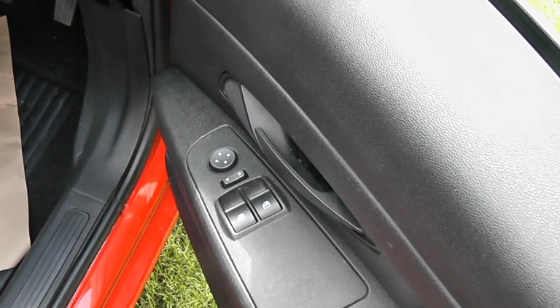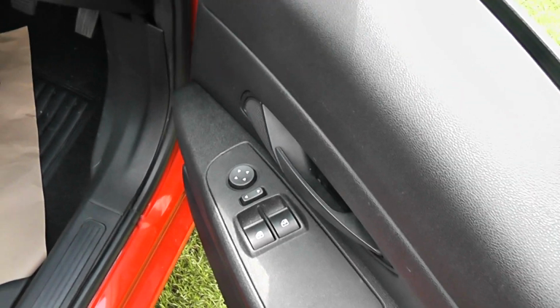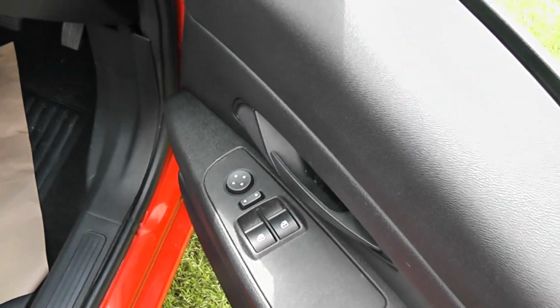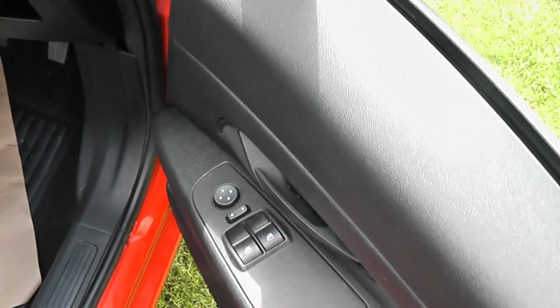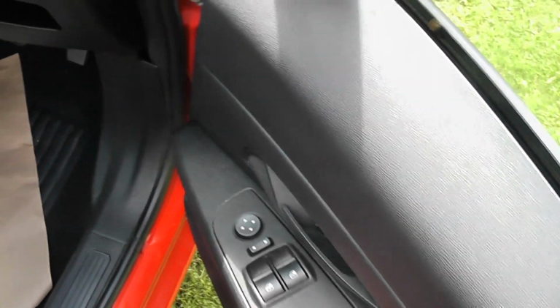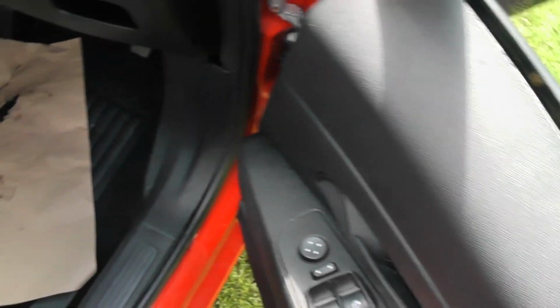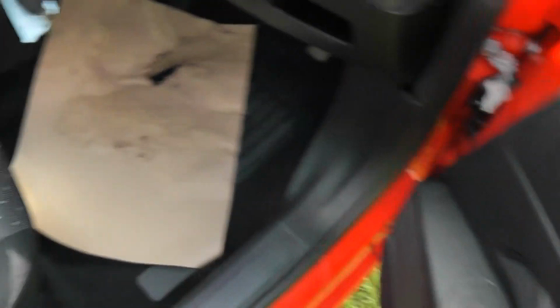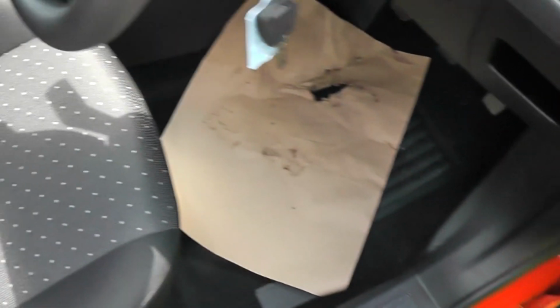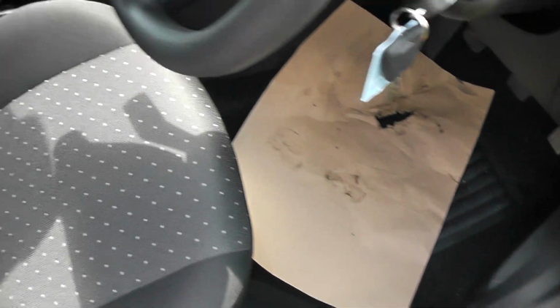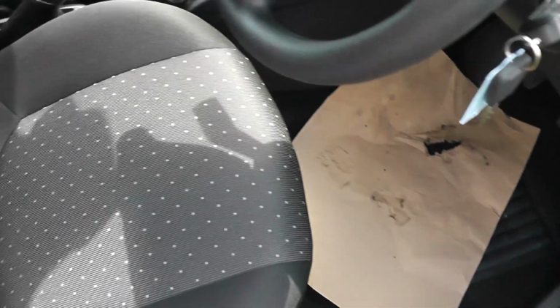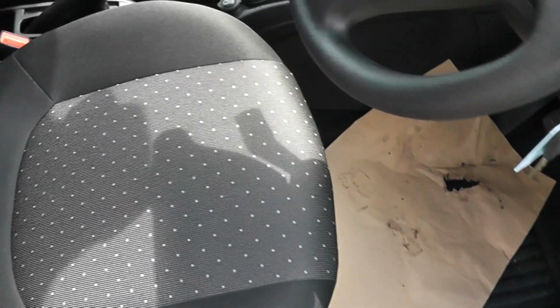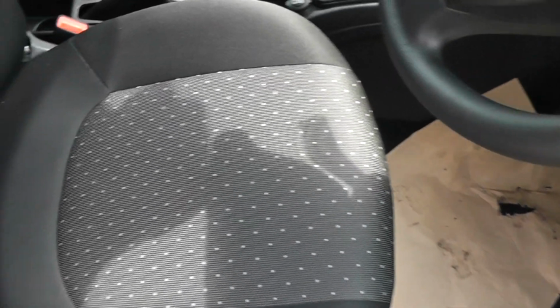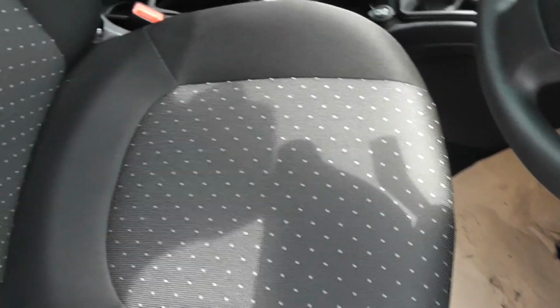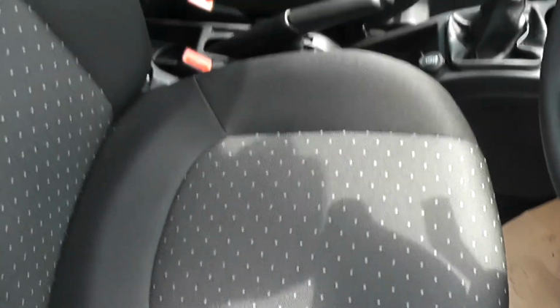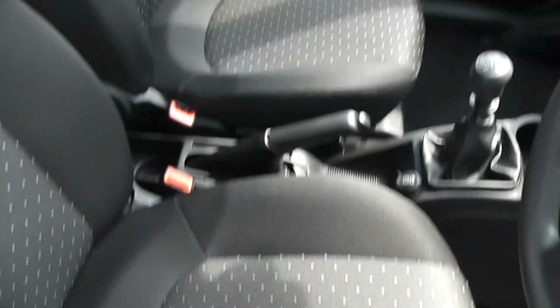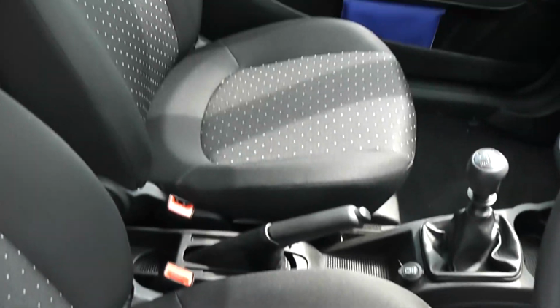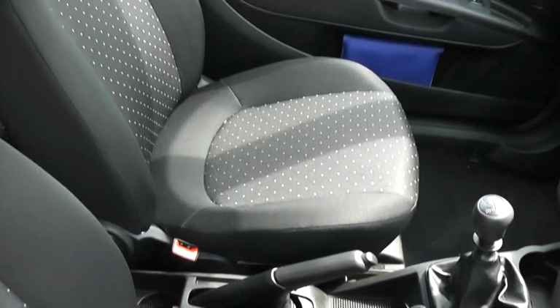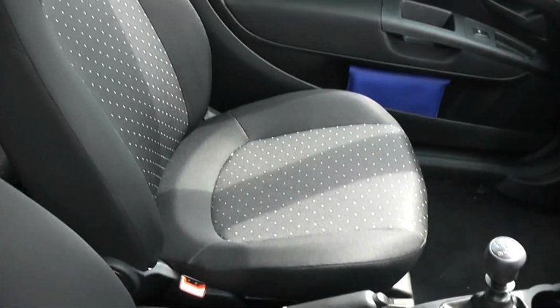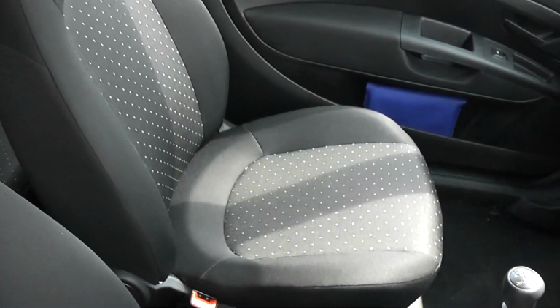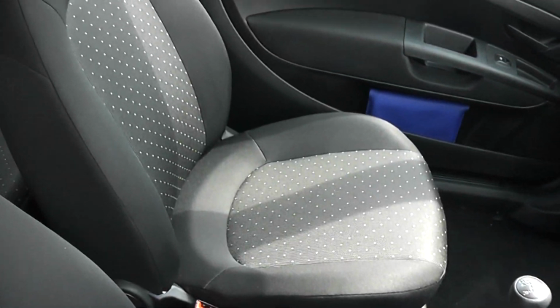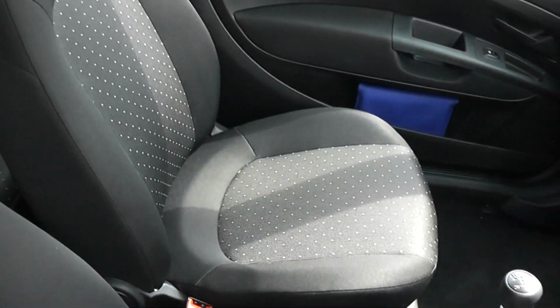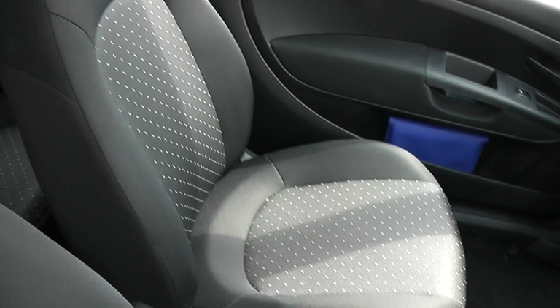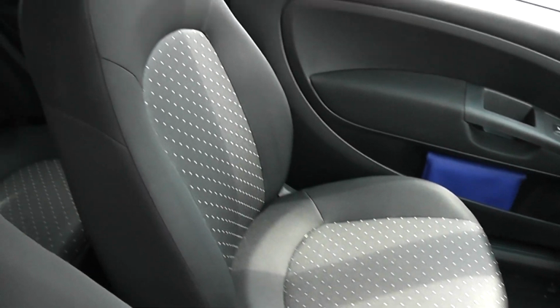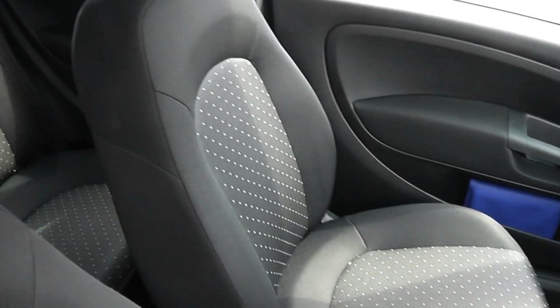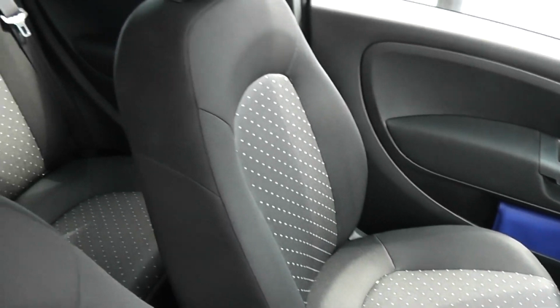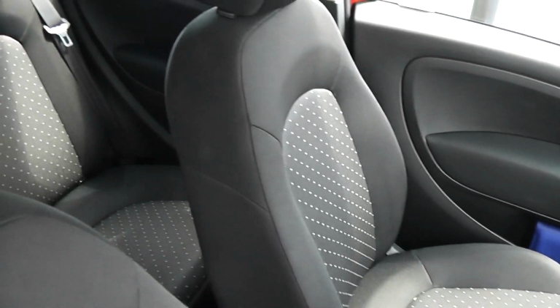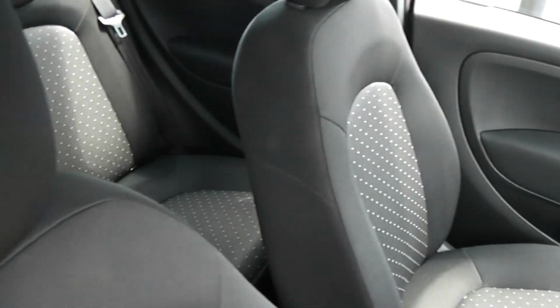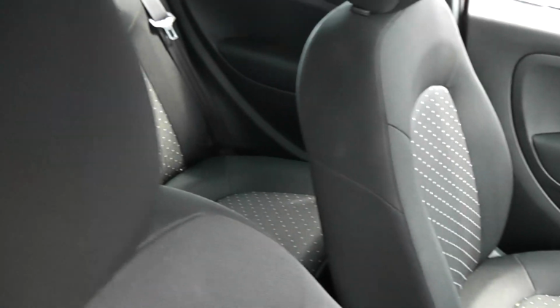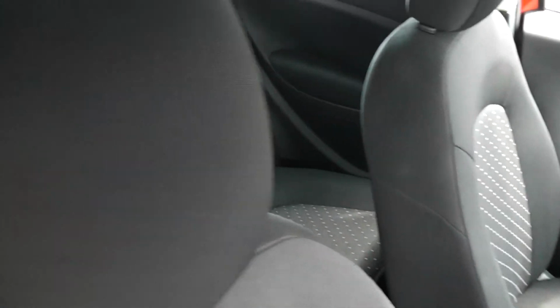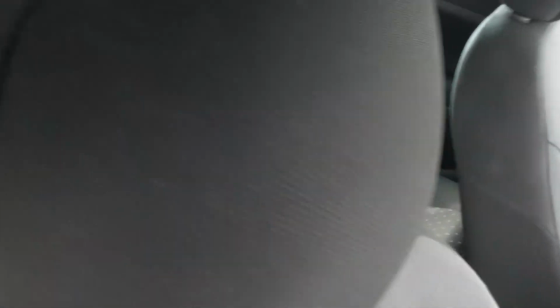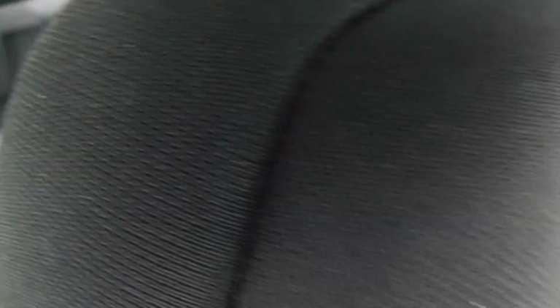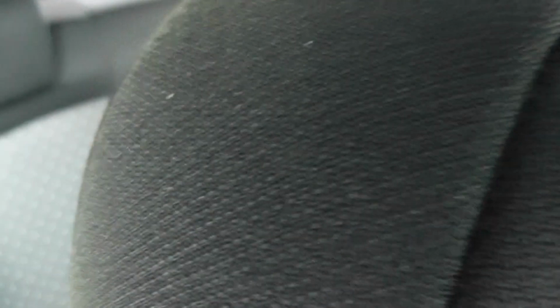The interior is black cloth seats, no marks whatsoever.